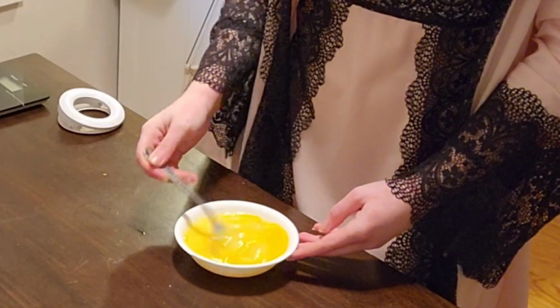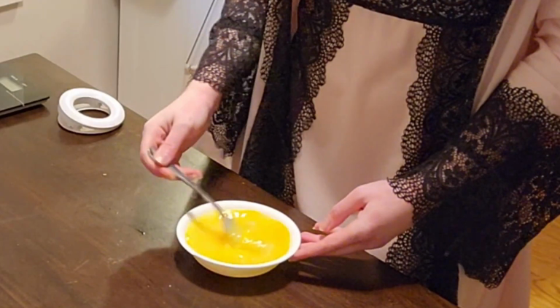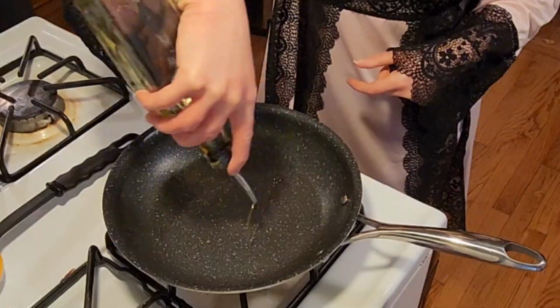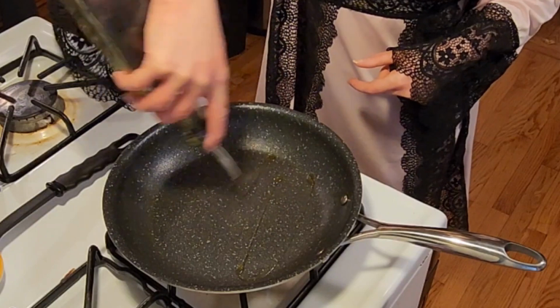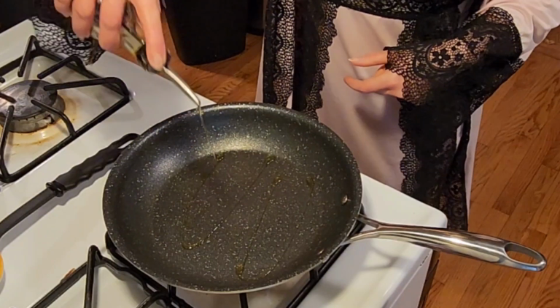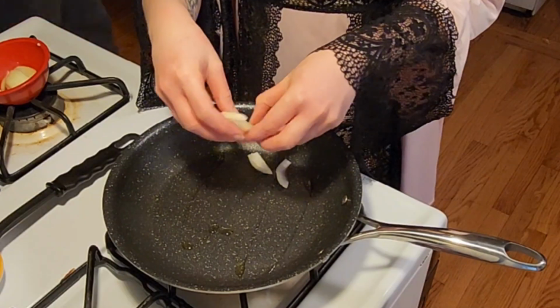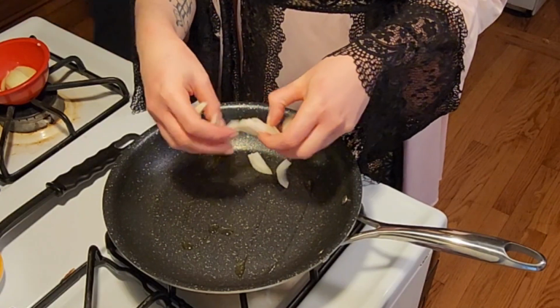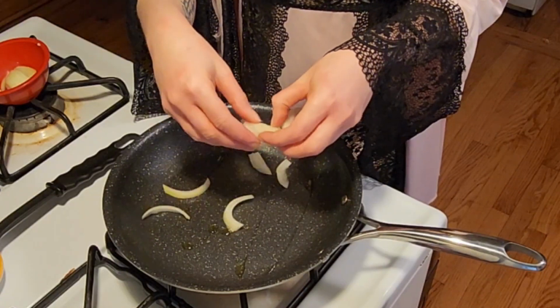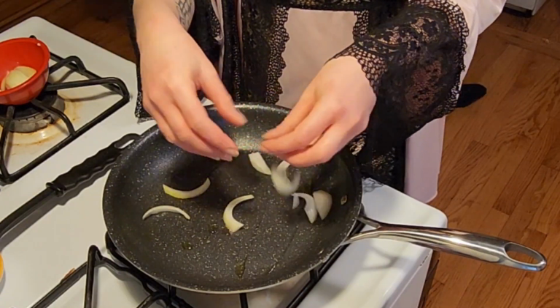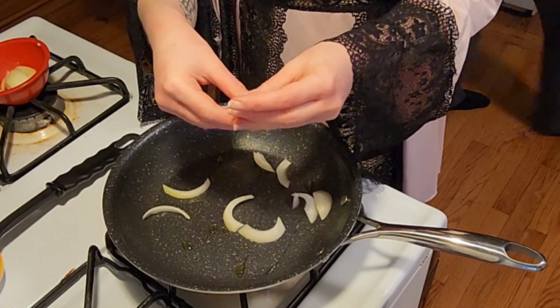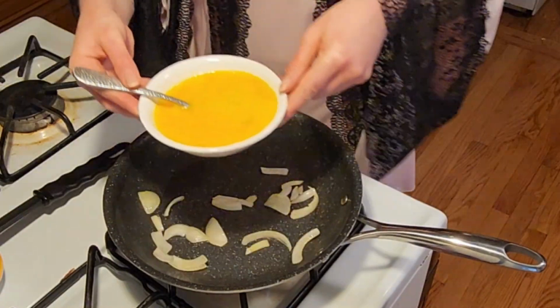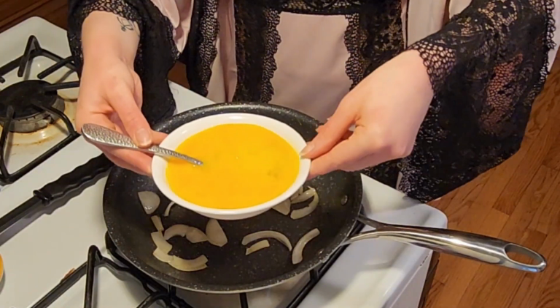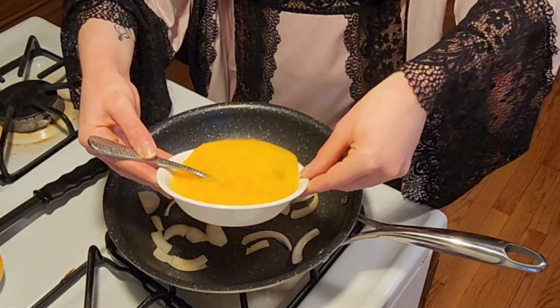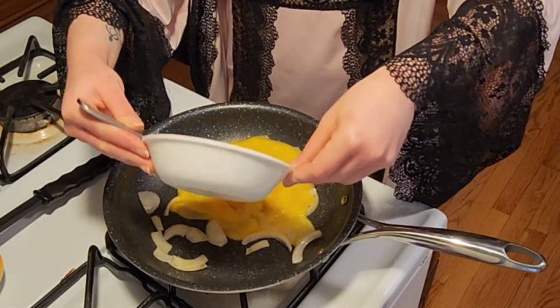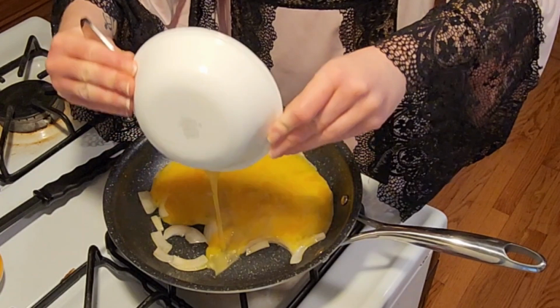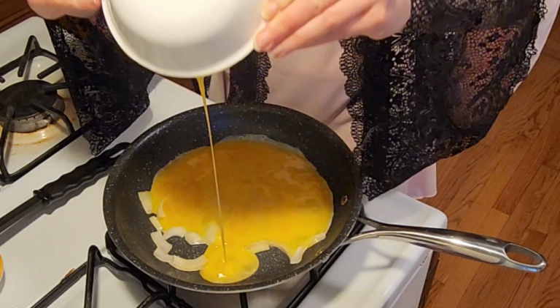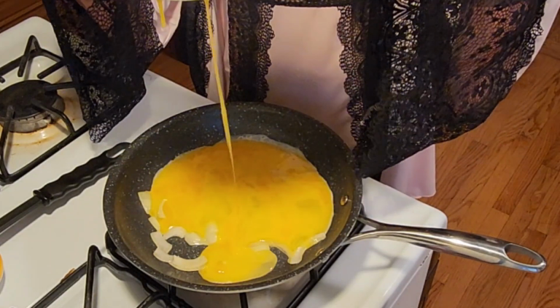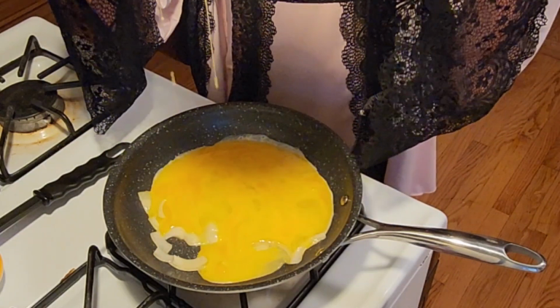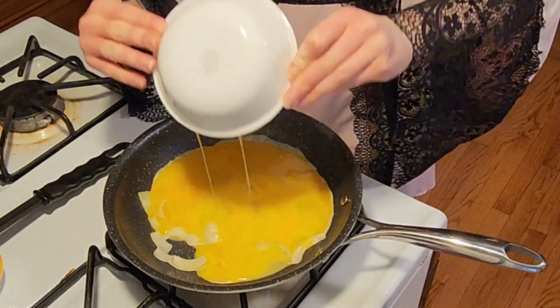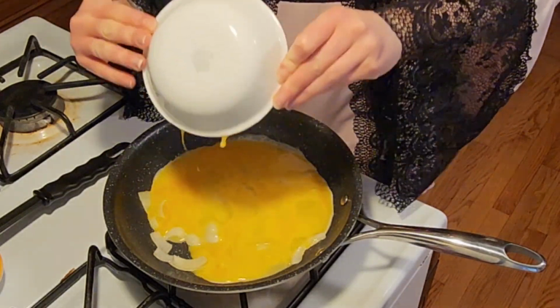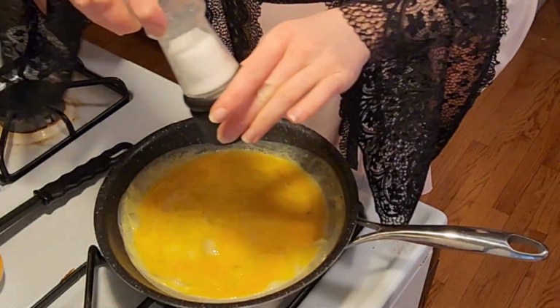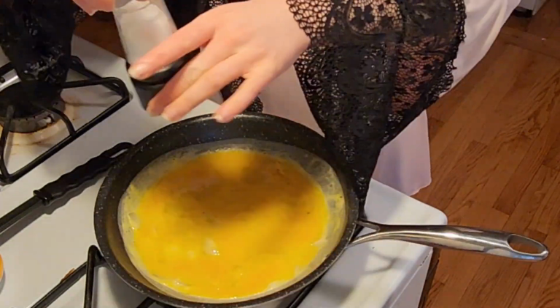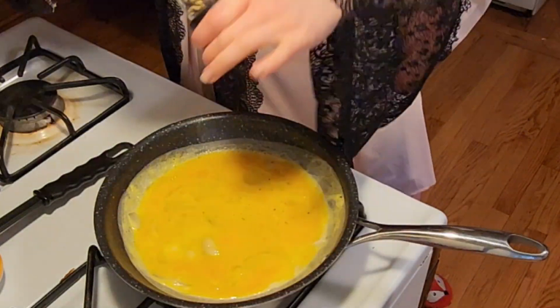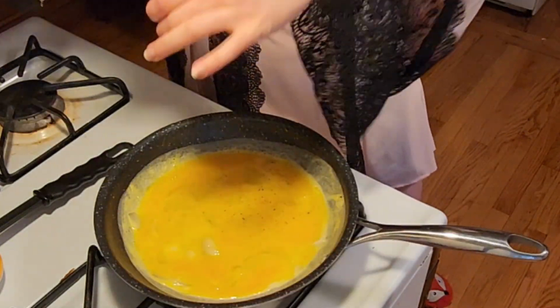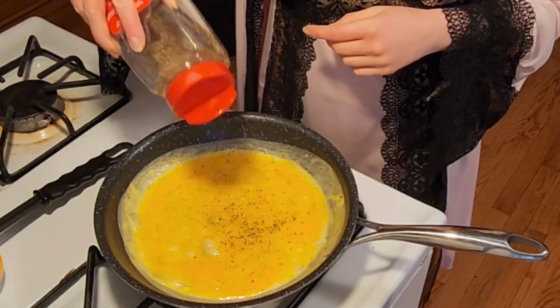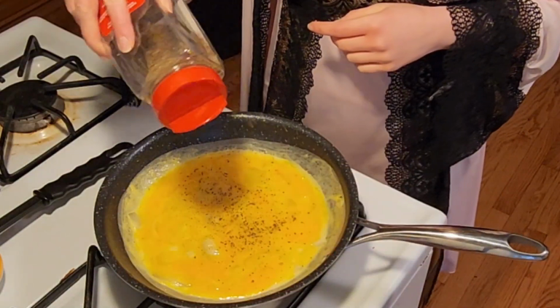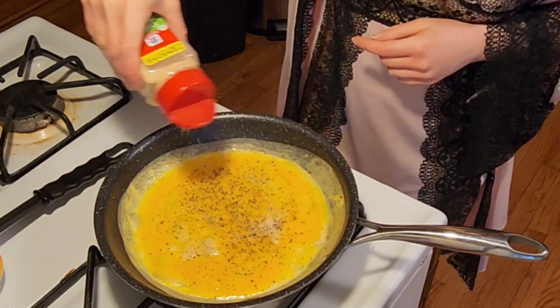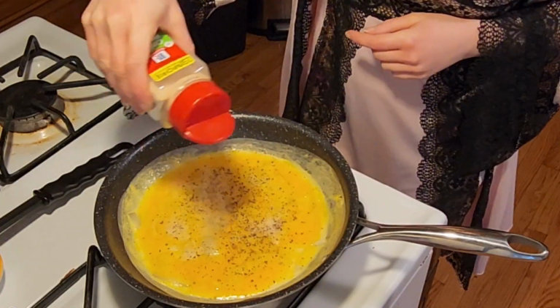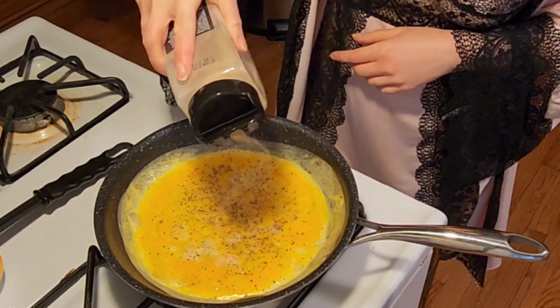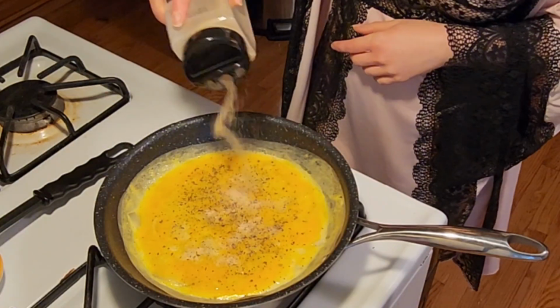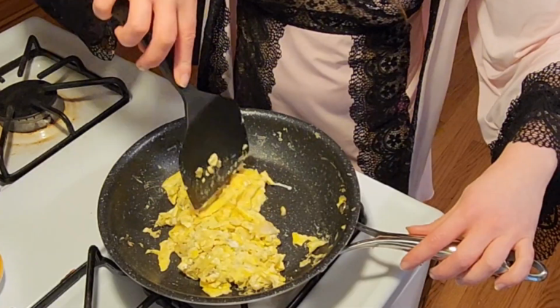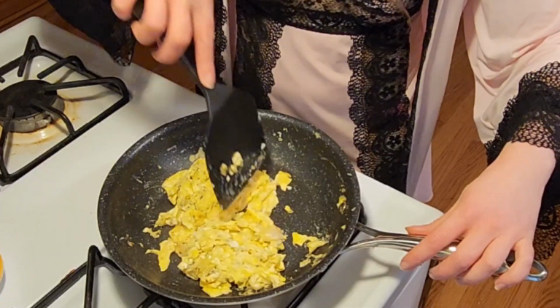Beat up your eggs, and for the sake of not having a ton of dishes this Saturday morning, use the same pan that you used to make all of your crepes. Fry a little bit of your onion until translucent, and then pour all those eggs in. Your seasonings are up to you — I like to put a little basil, some onion and garlic powder, and some salt and pepper.